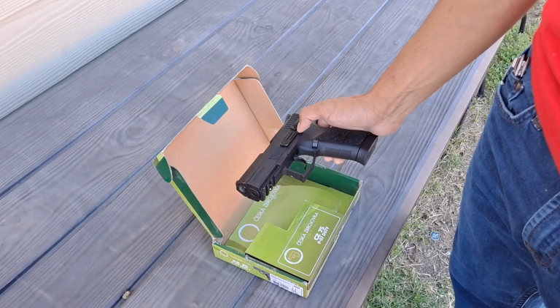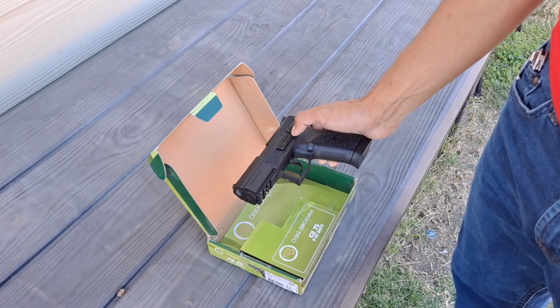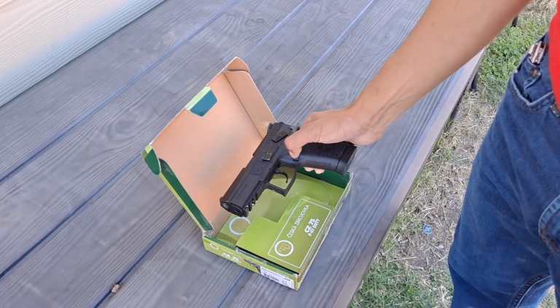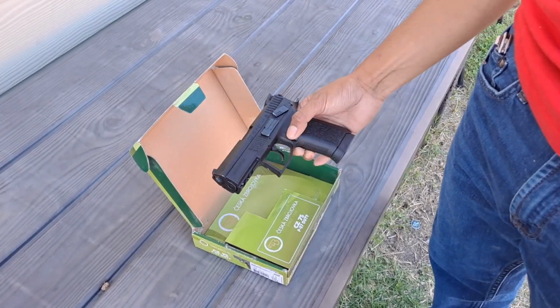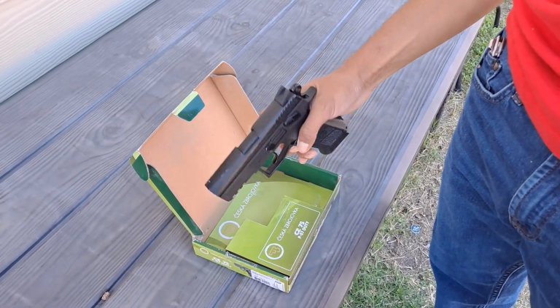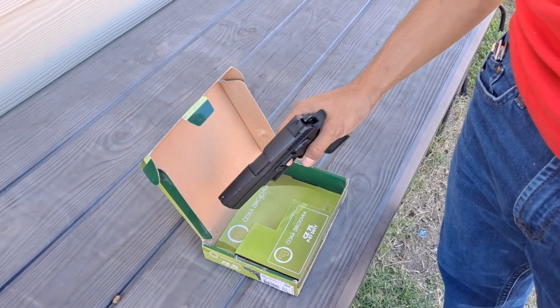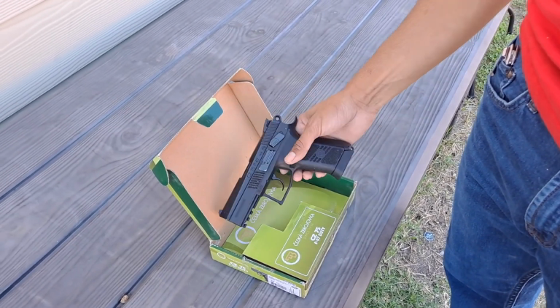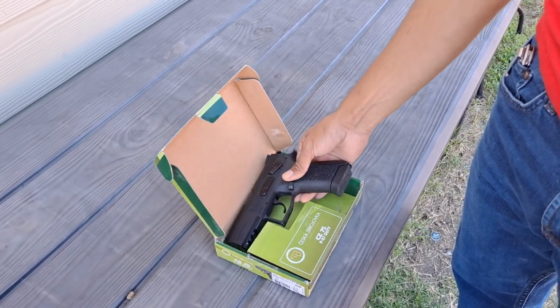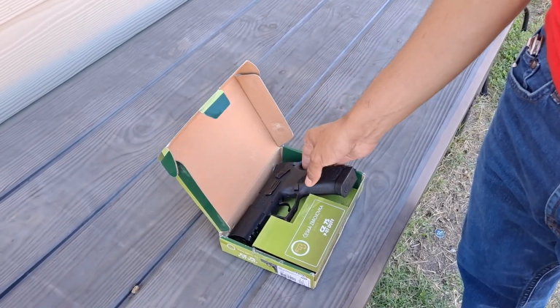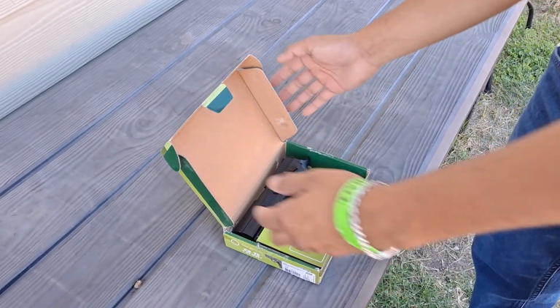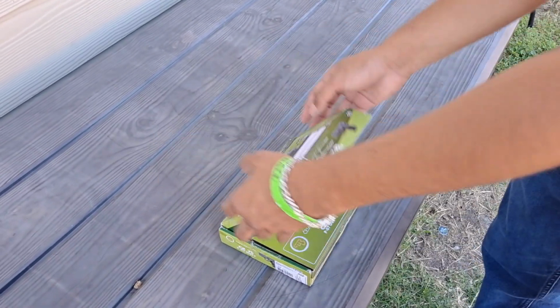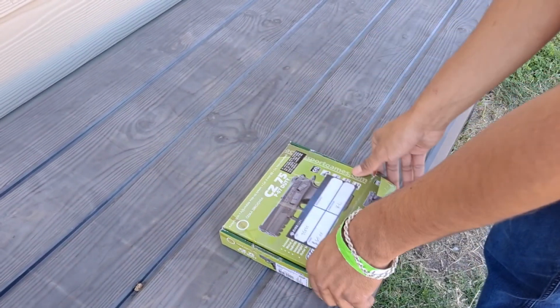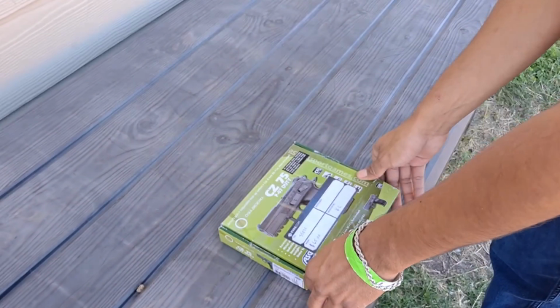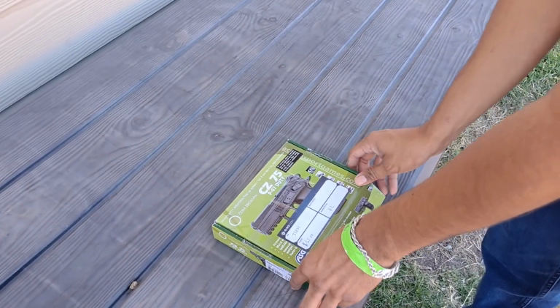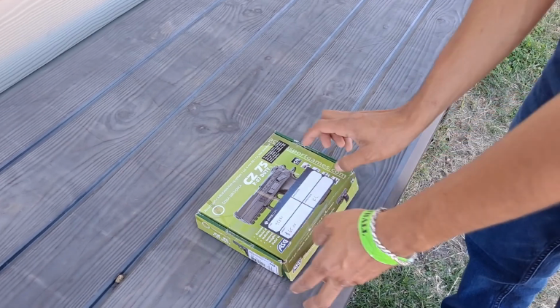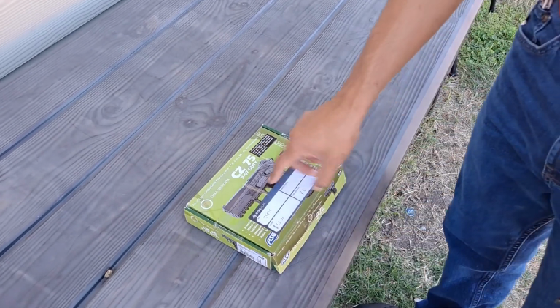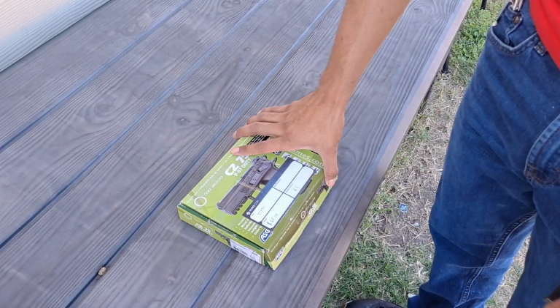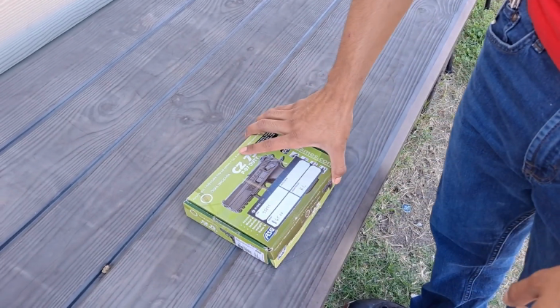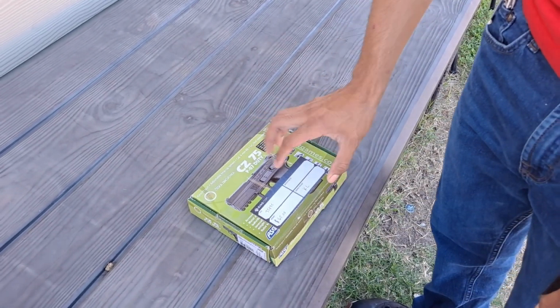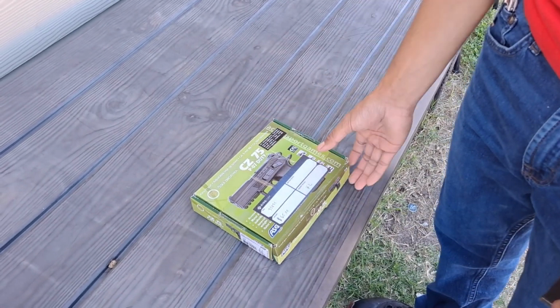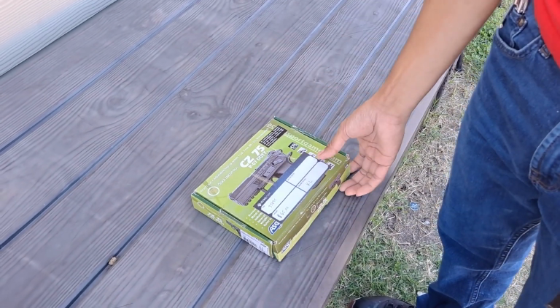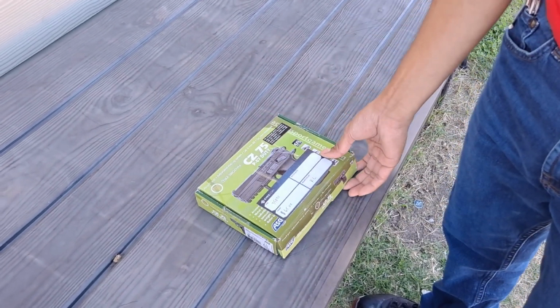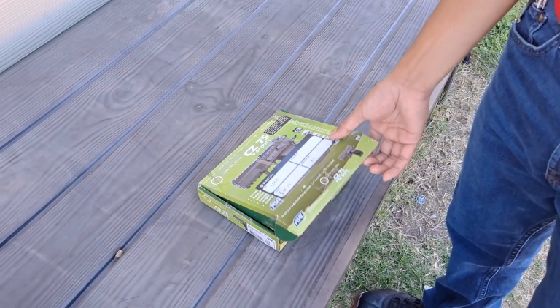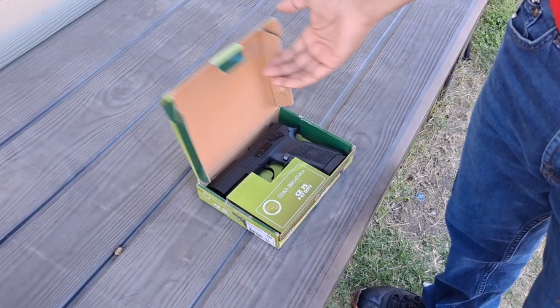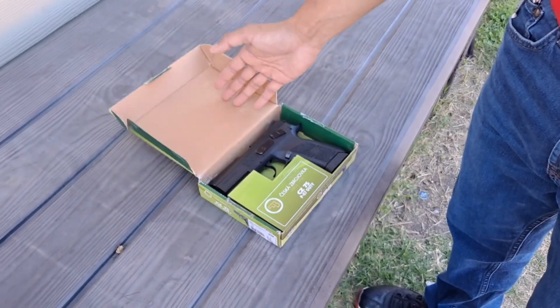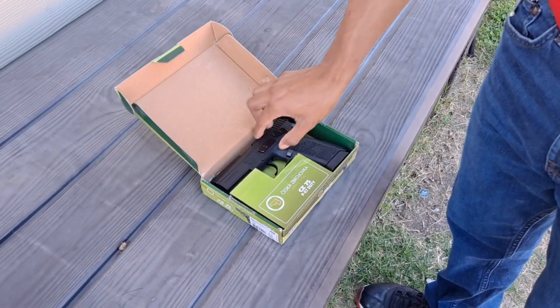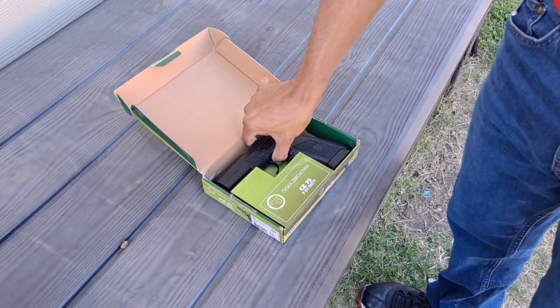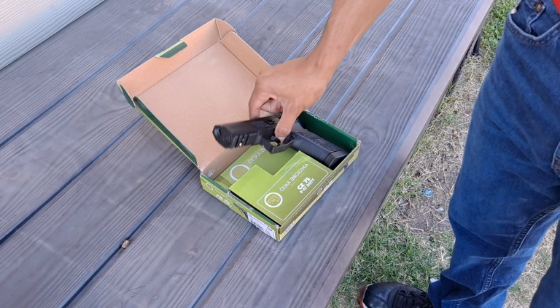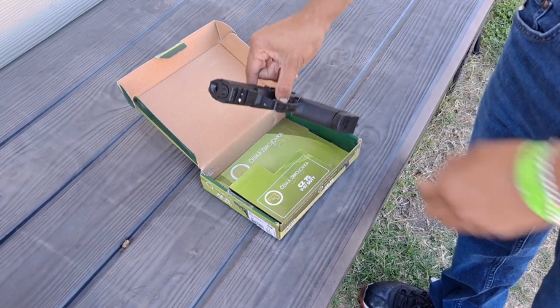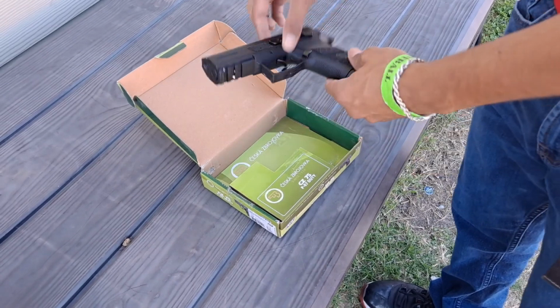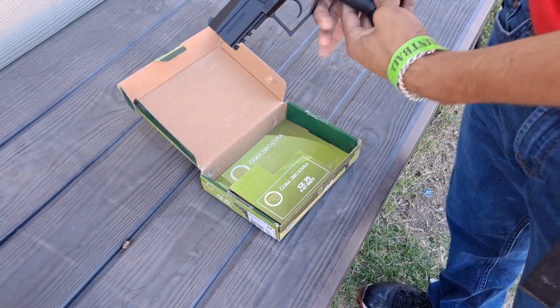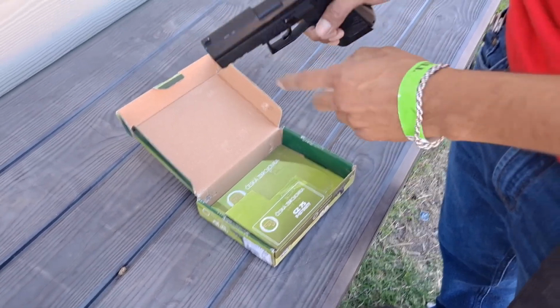What's up guys, it's Texas Outlaw. I have an unboxing today slash review of the CC75 PO7 from Evike. It's the non-blowback version, it's a CO2 pistol. It has adjustable hop-up. So here it is.